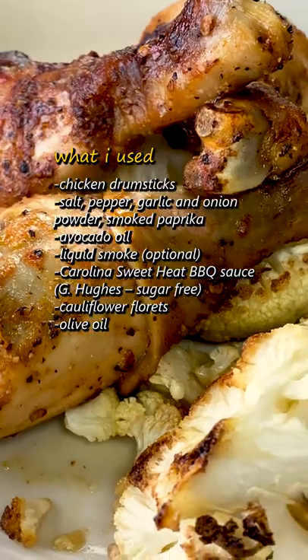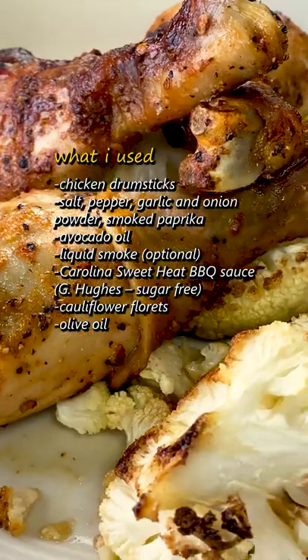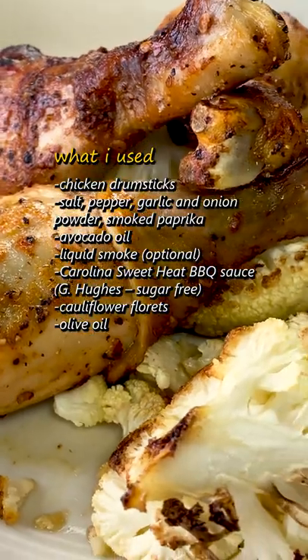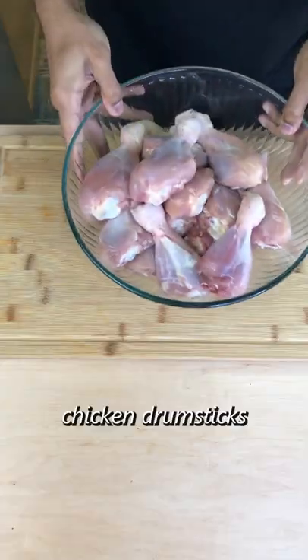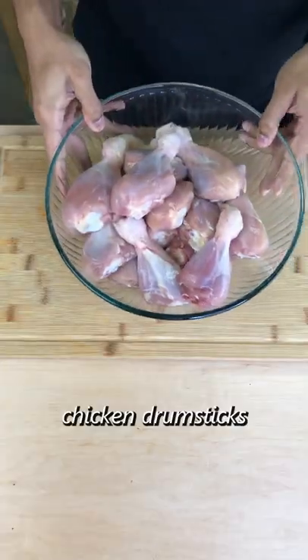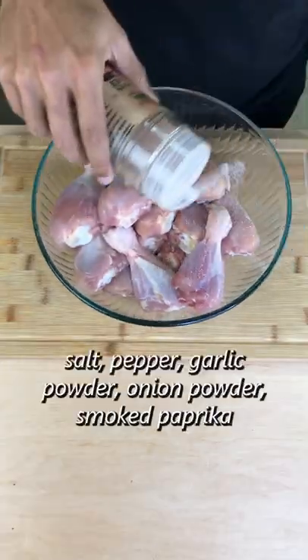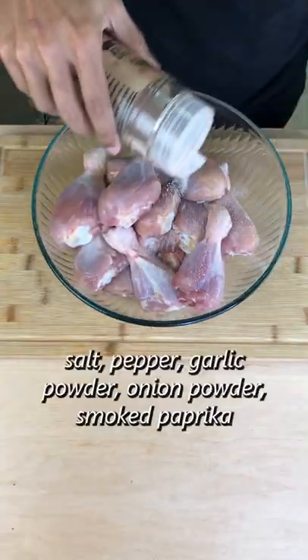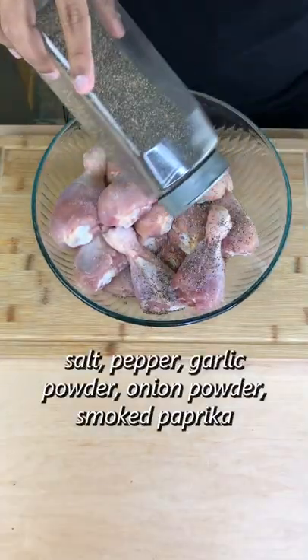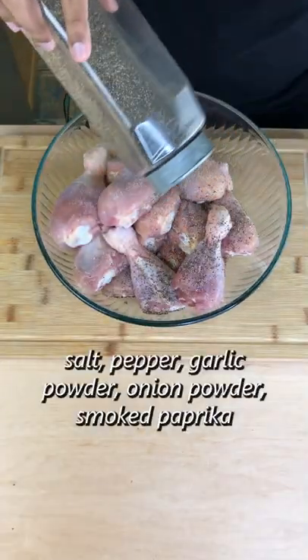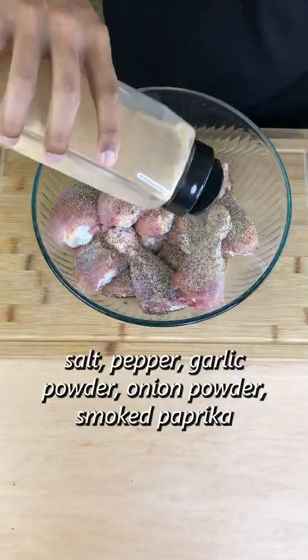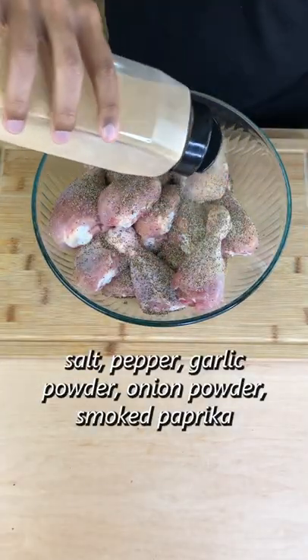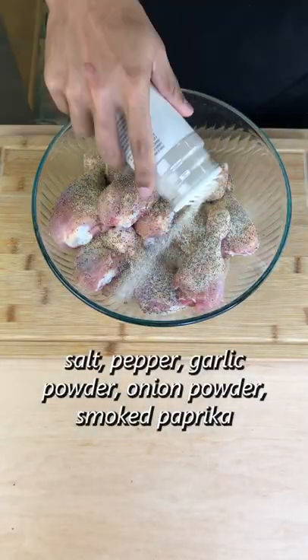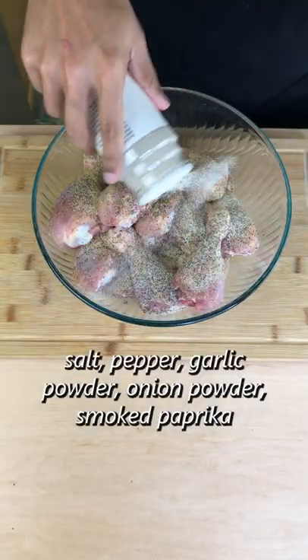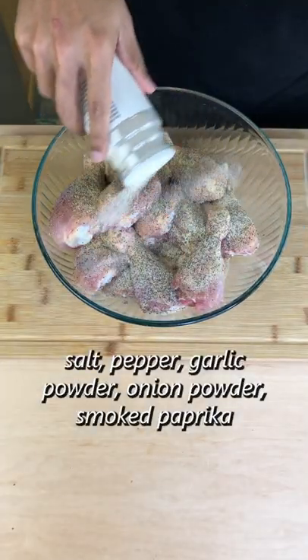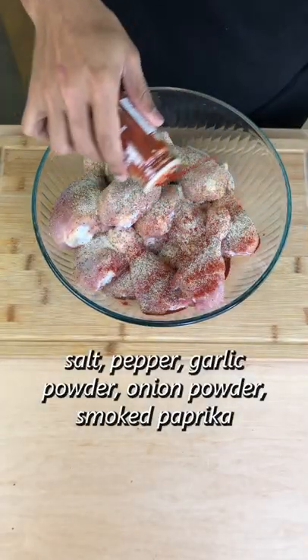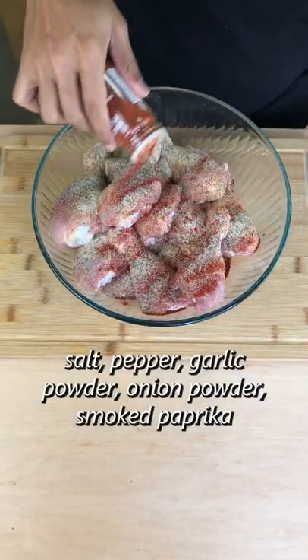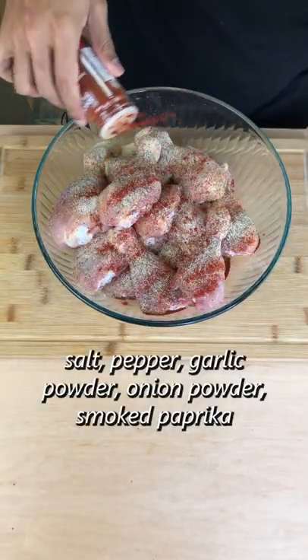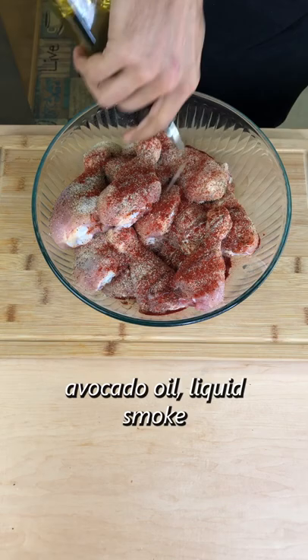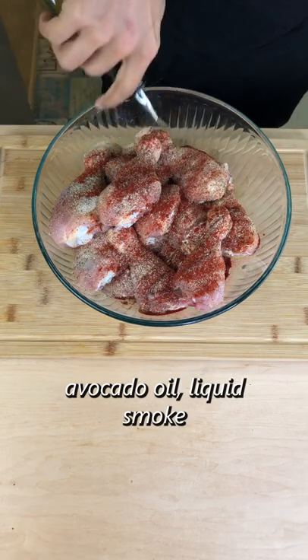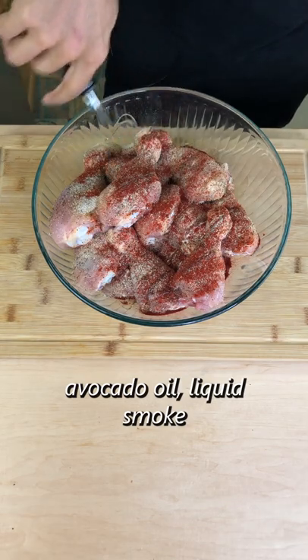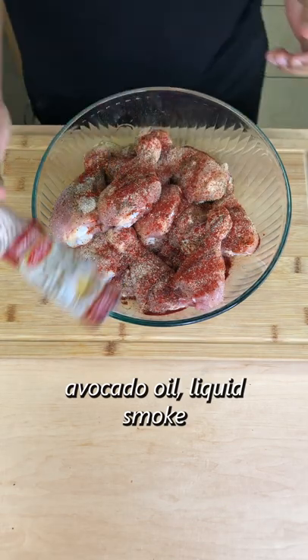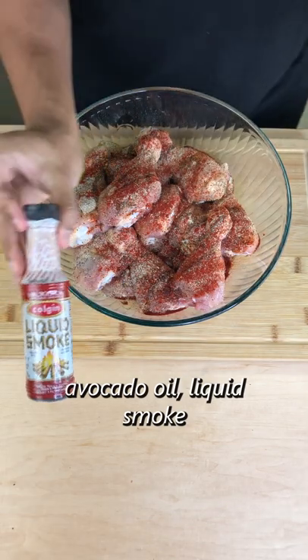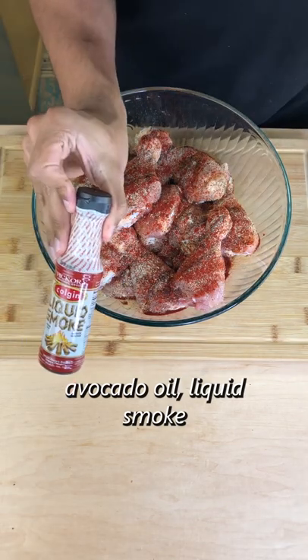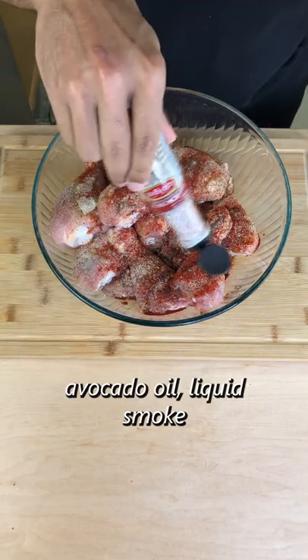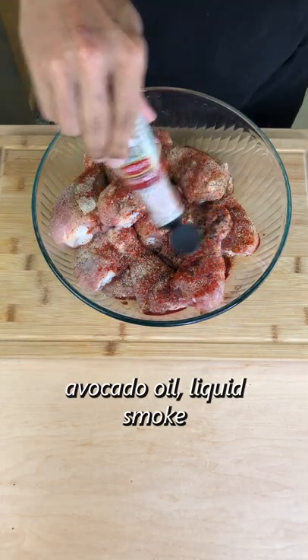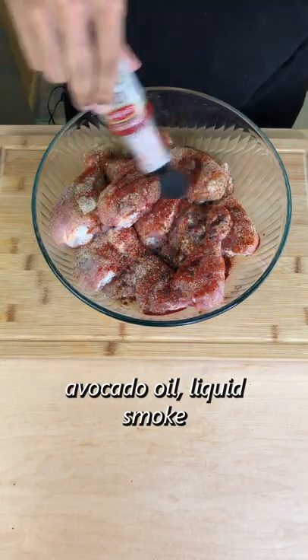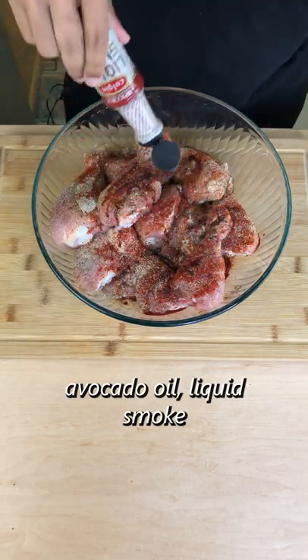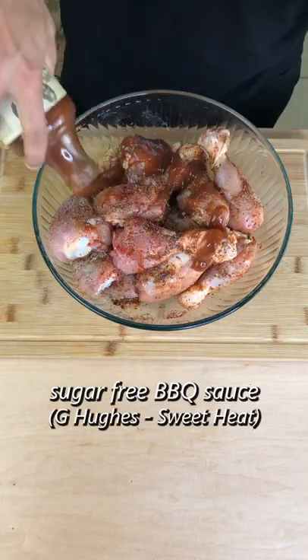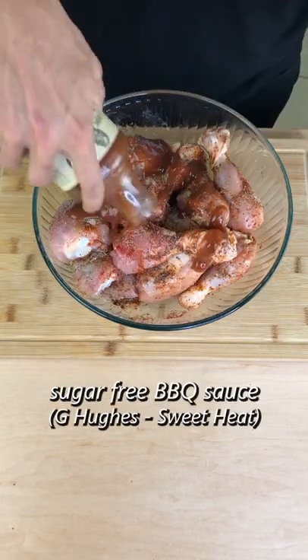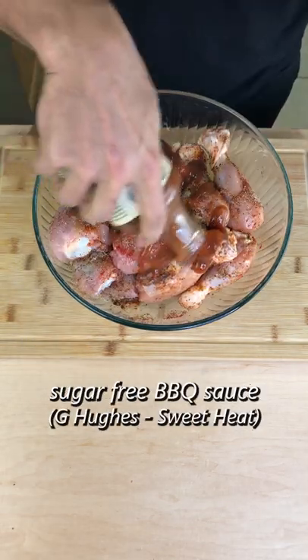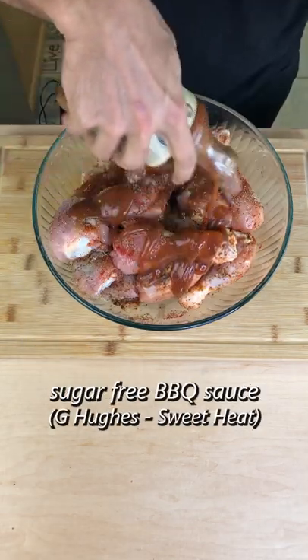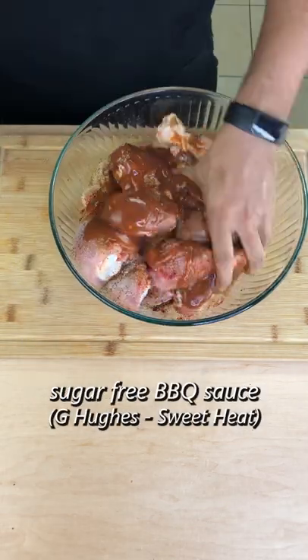First up is seasoning the drumsticks. I used salt, pepper, garlic powder, onion powder, and smoked paprika. Then added in some avocado oil along with liquid smoke. Then added in the barbecue sauce and mixed it all up.